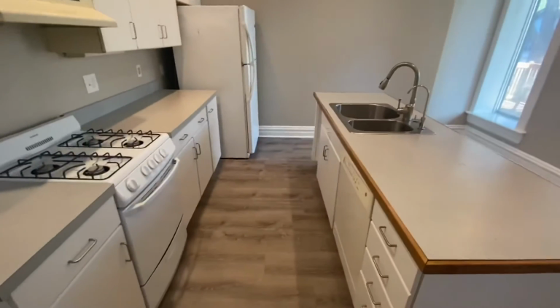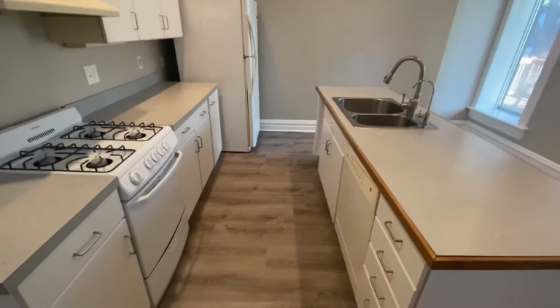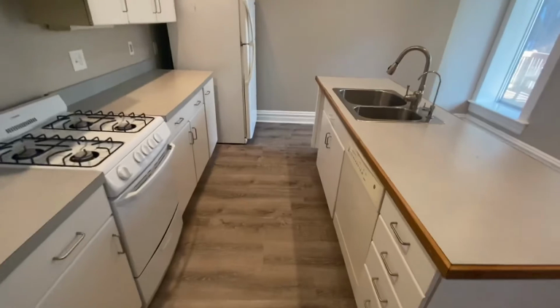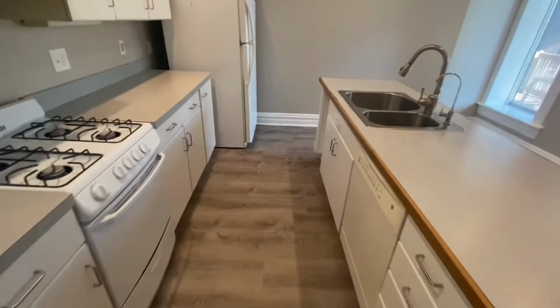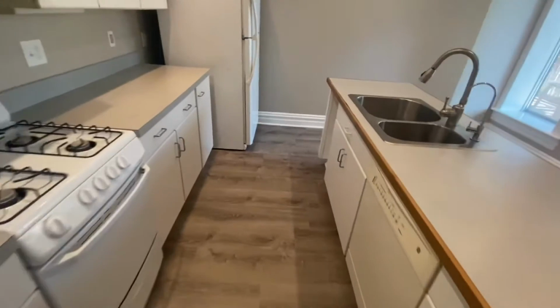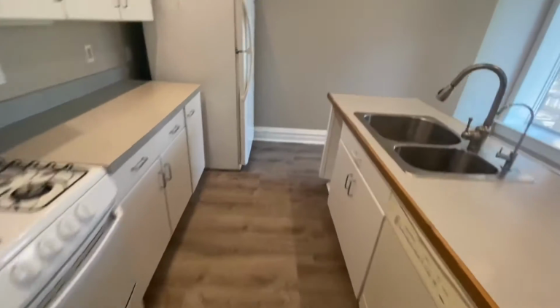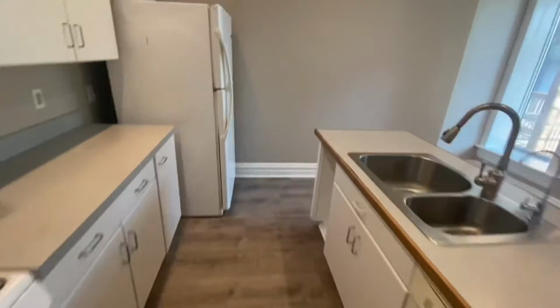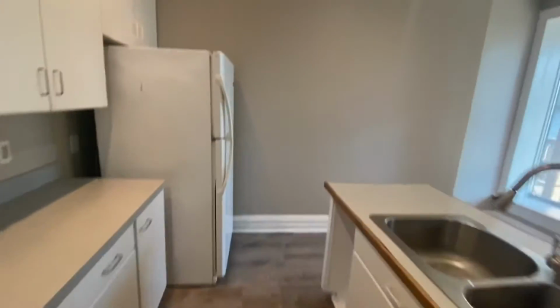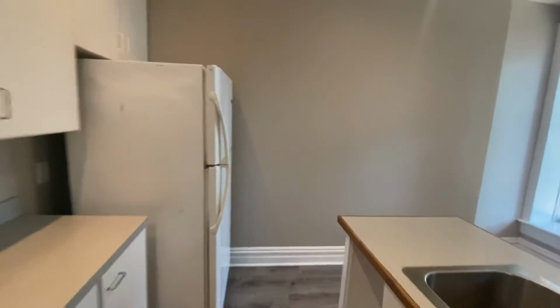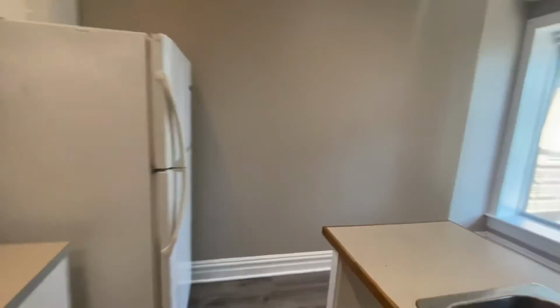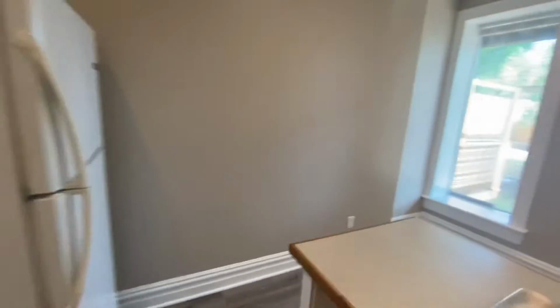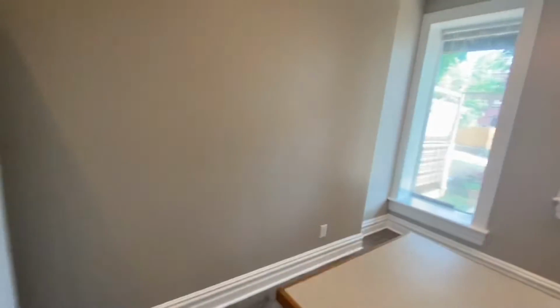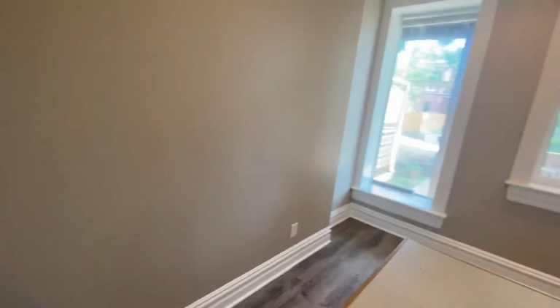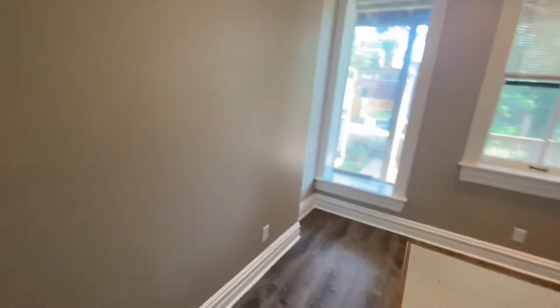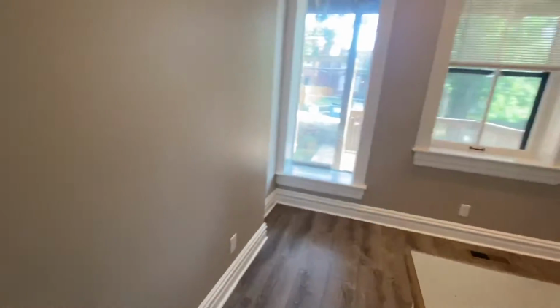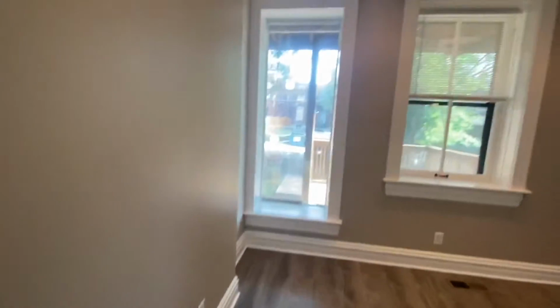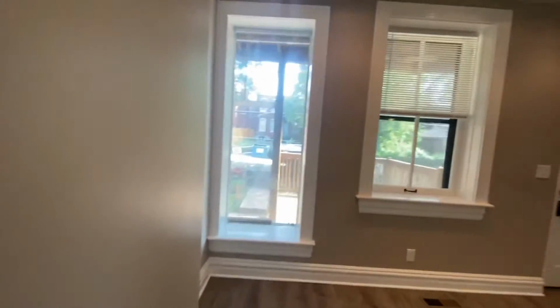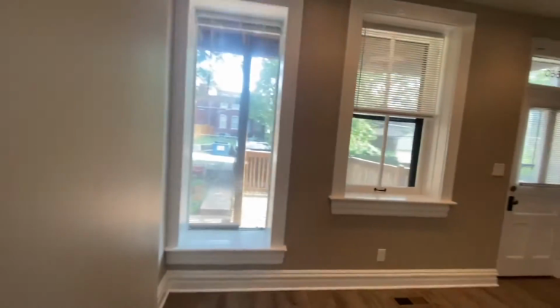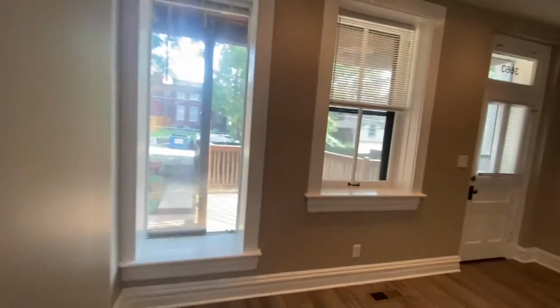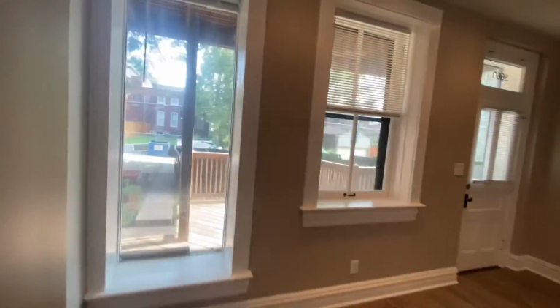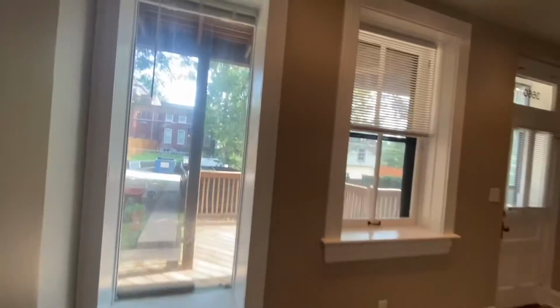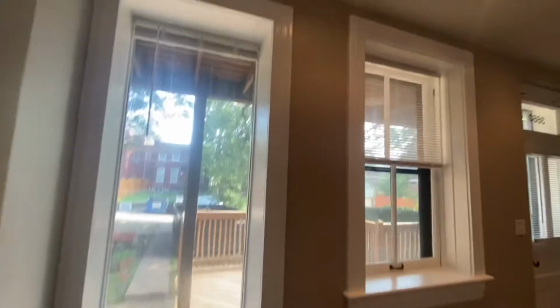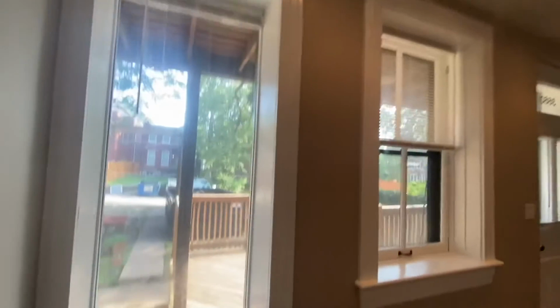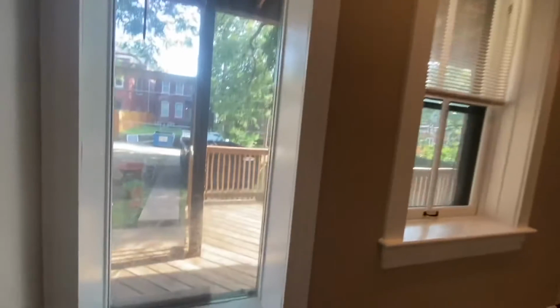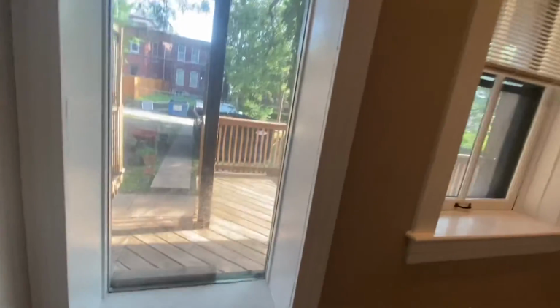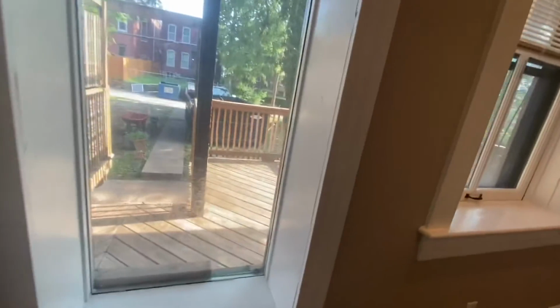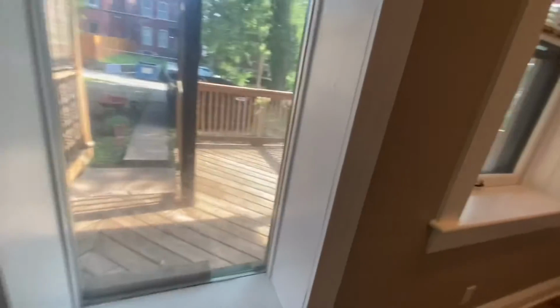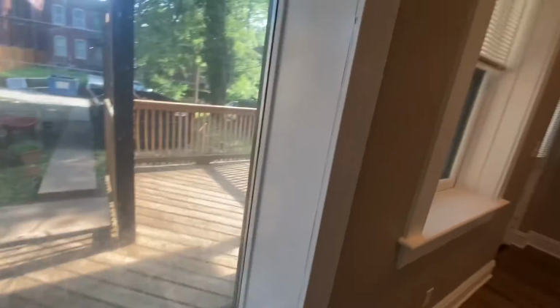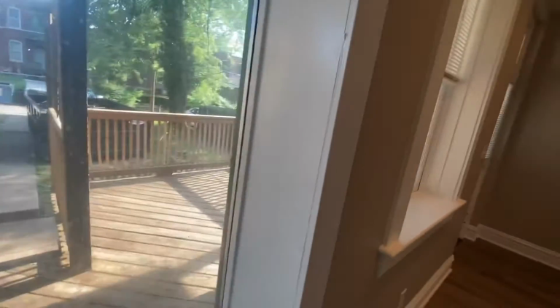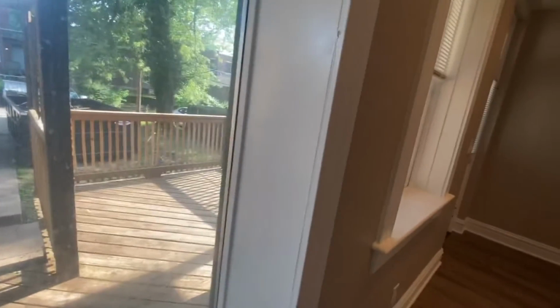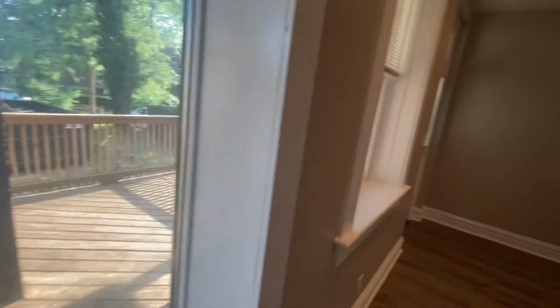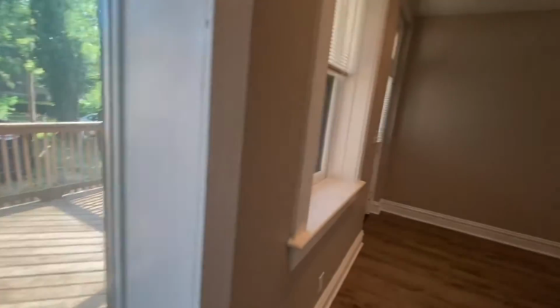Okay, we got the basics, we got everything we need. Hope you like white. Look at this — big old window, nice deck.